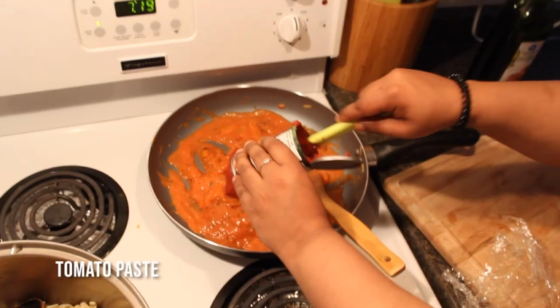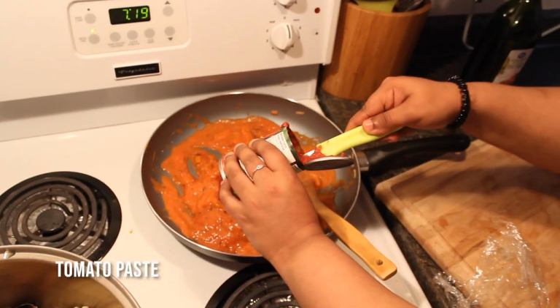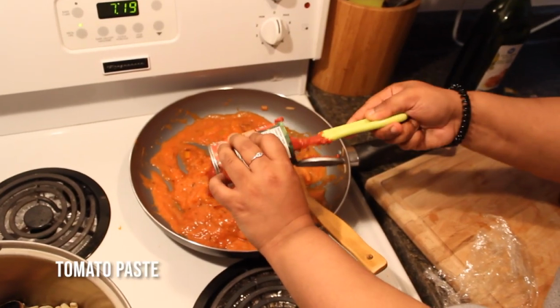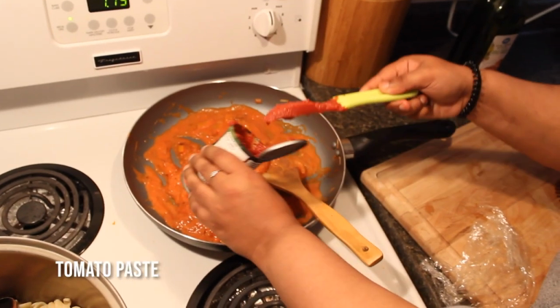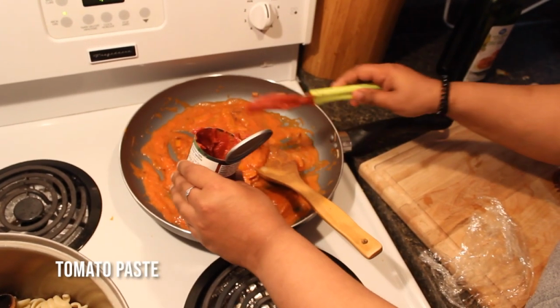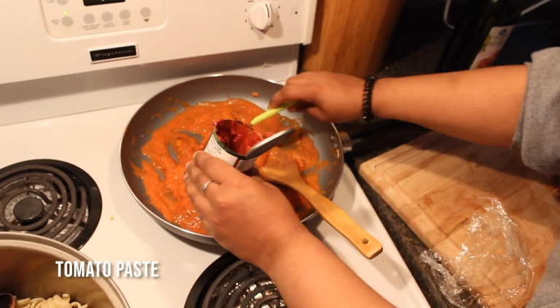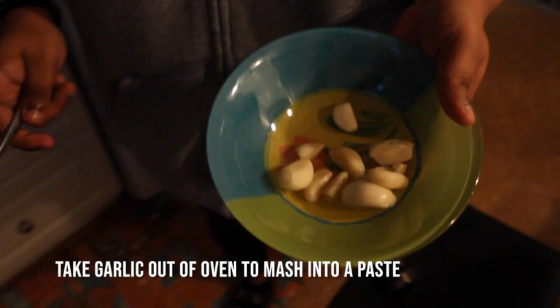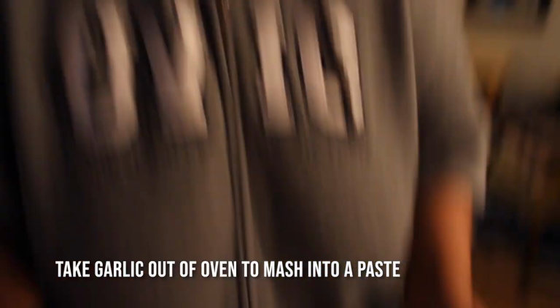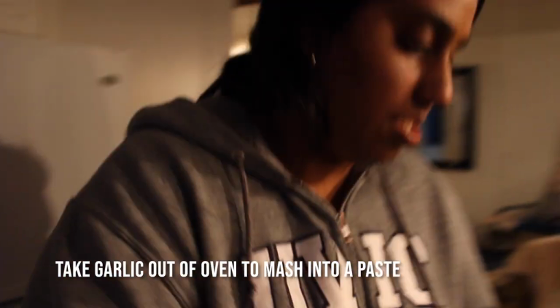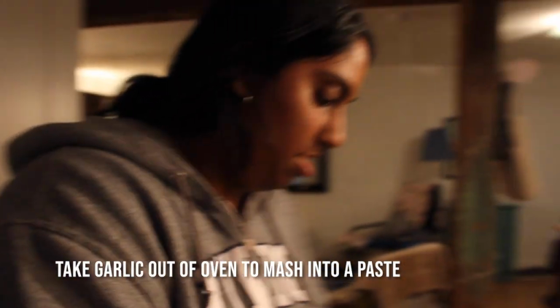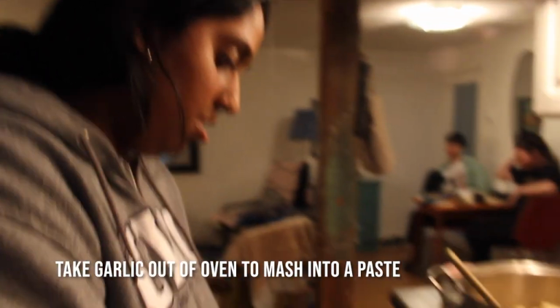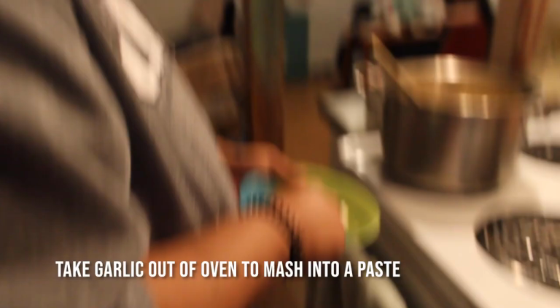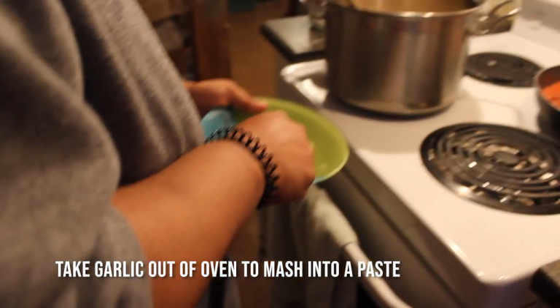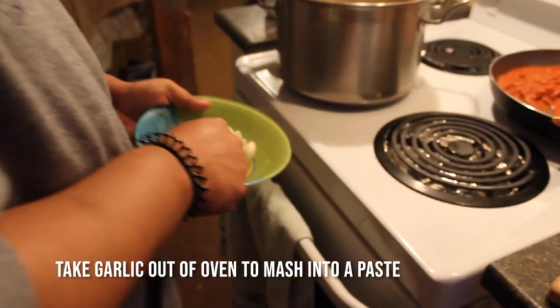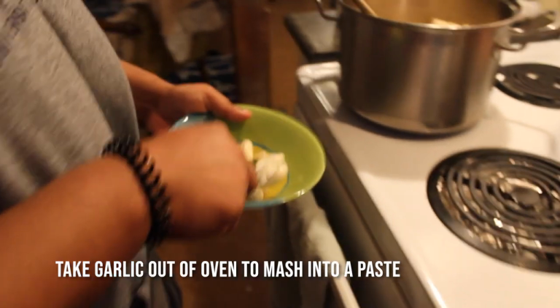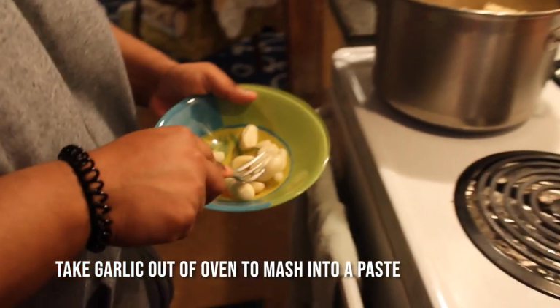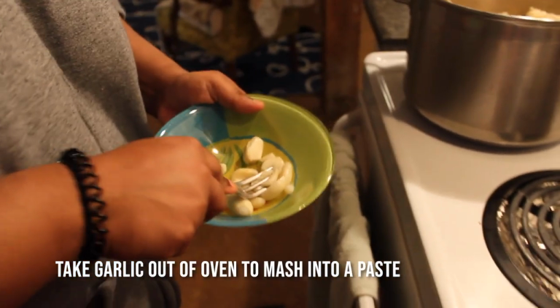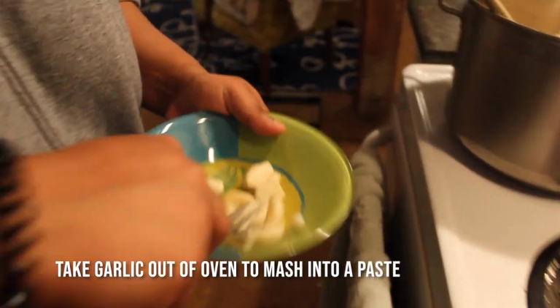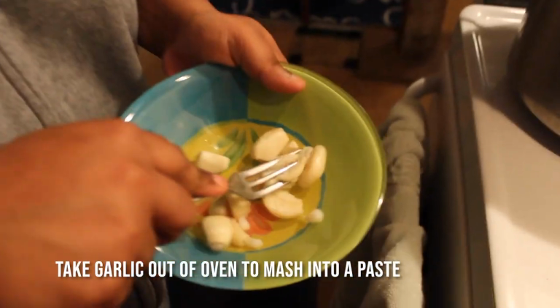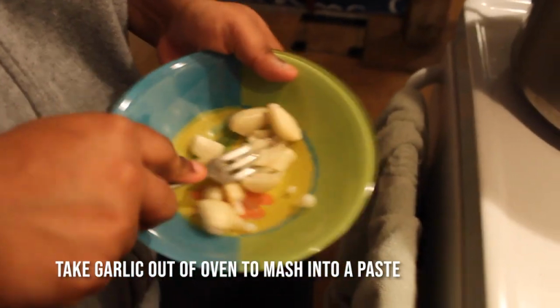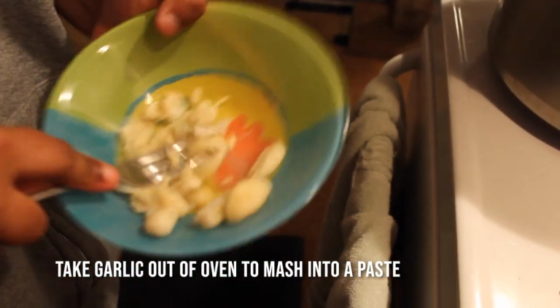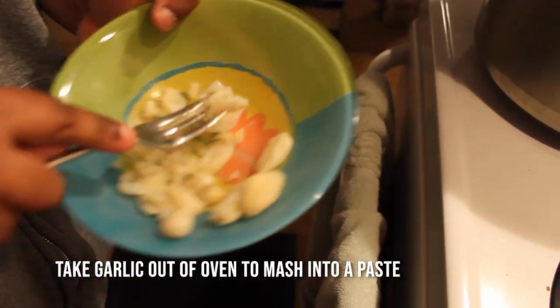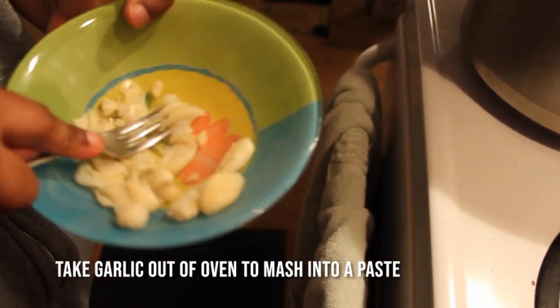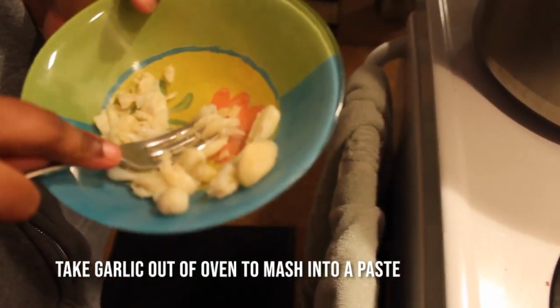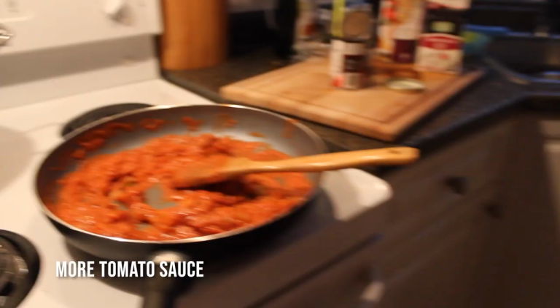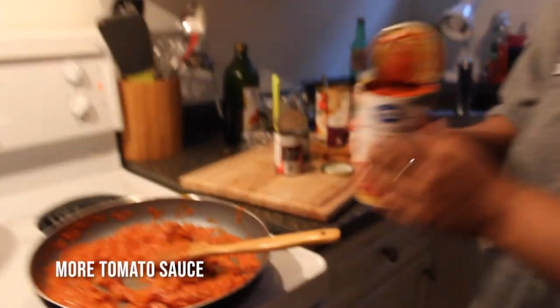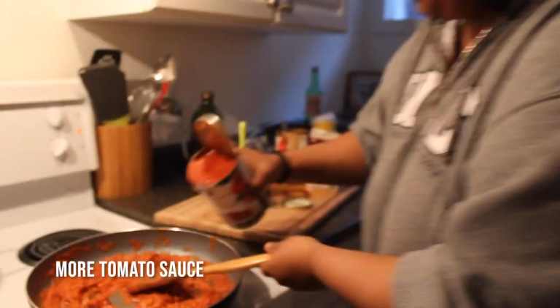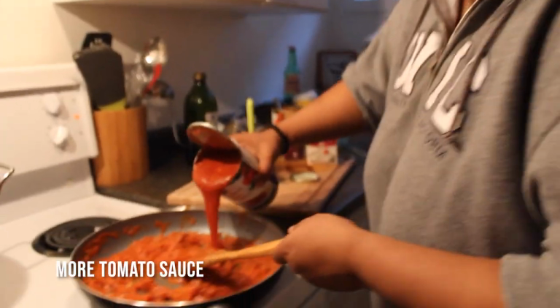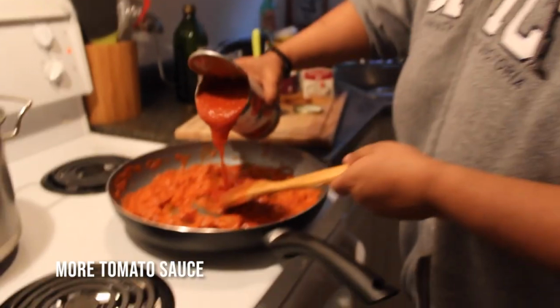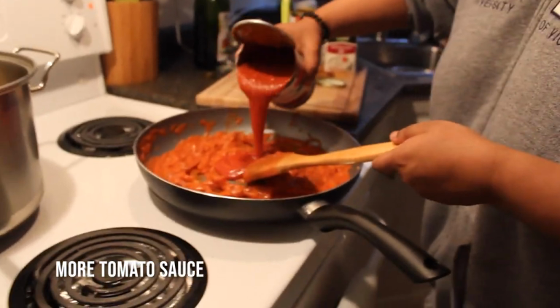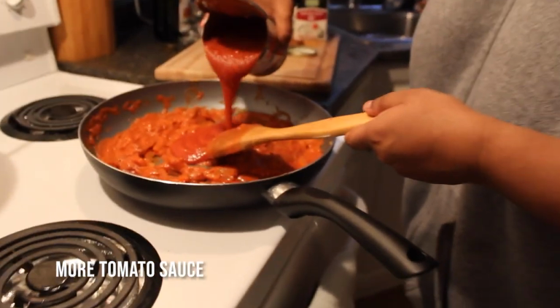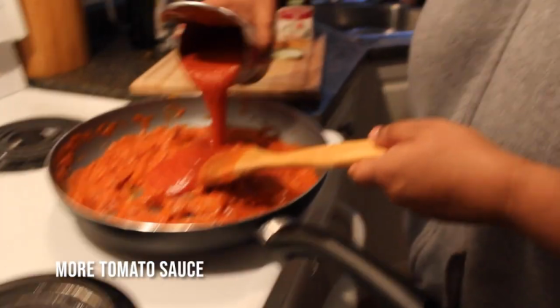Now we copy and paste the tomatoes. You got that from the oven because you're going to do what with it? Mash it up. Then we mash it like Mecham. We're going to add more tomato sauce because we can't get enough.